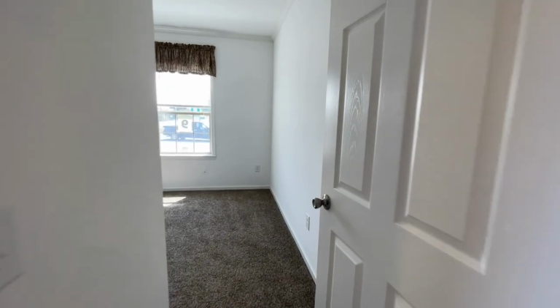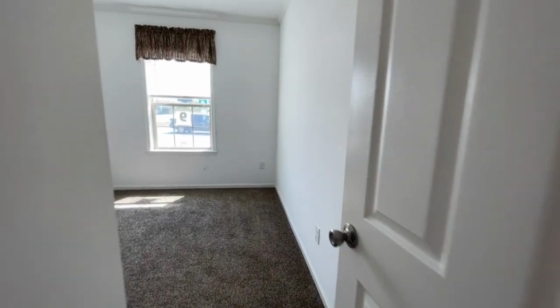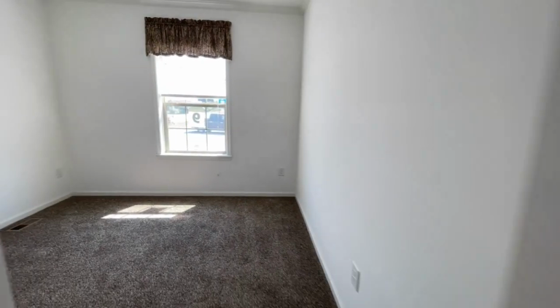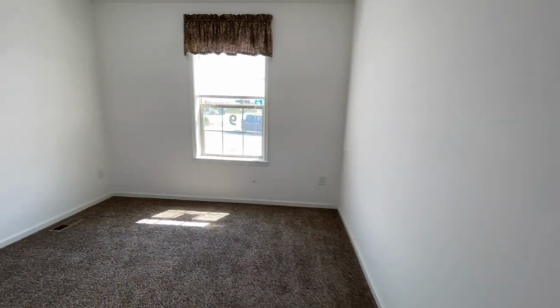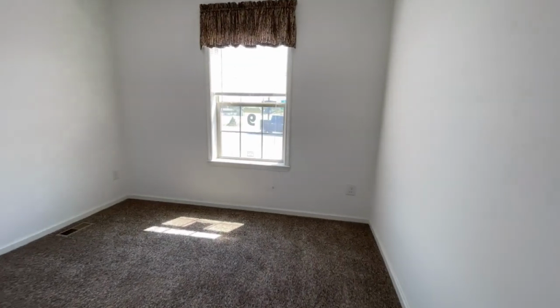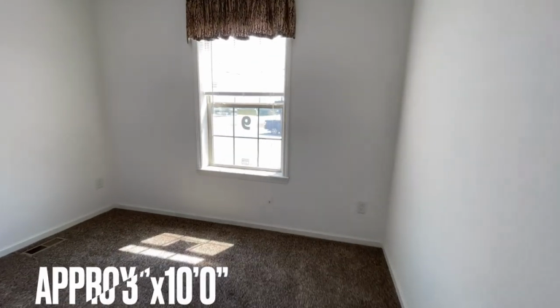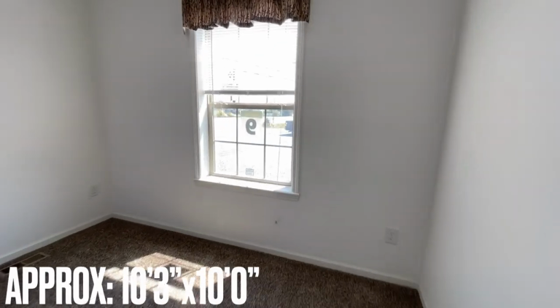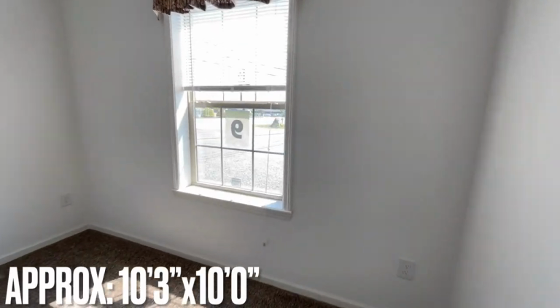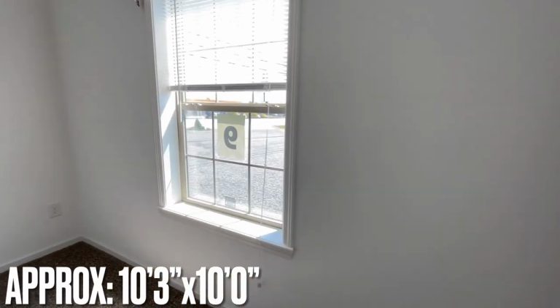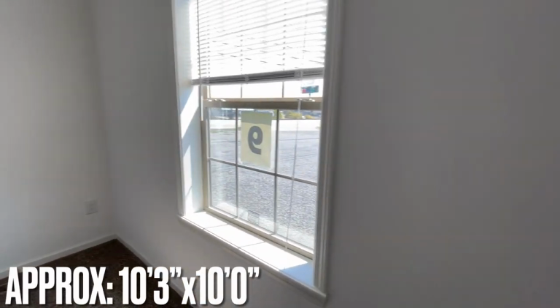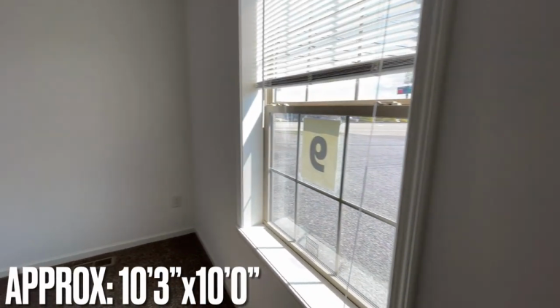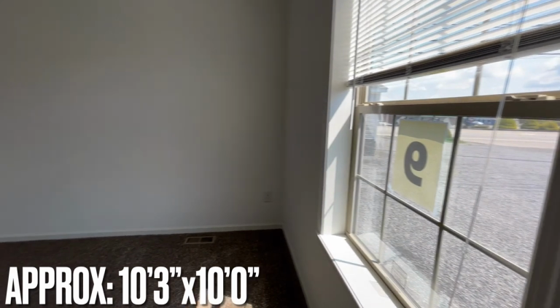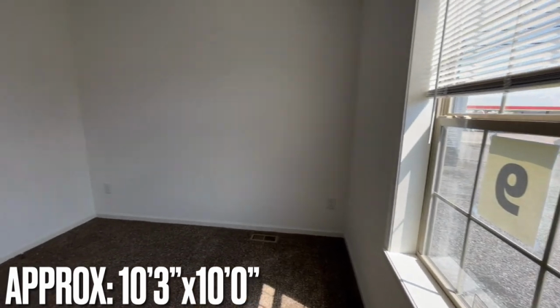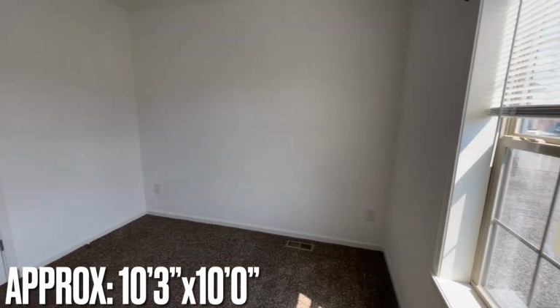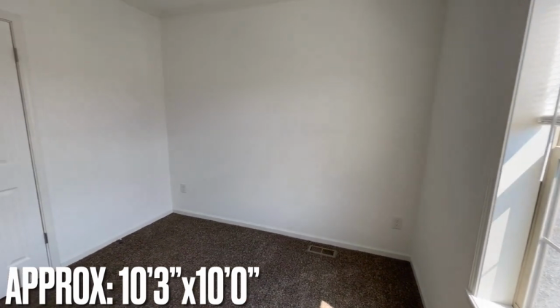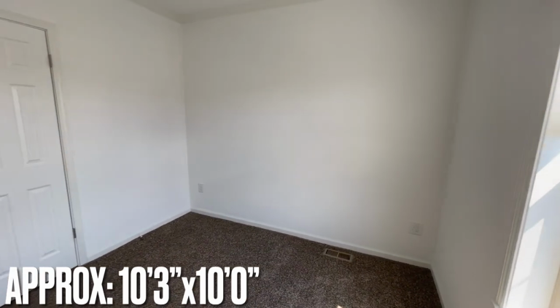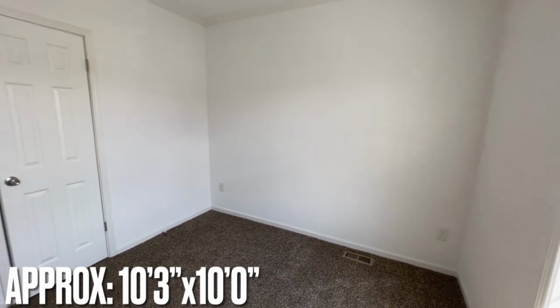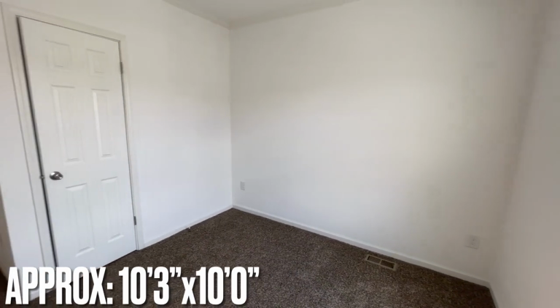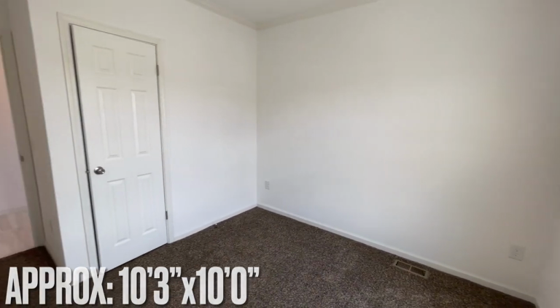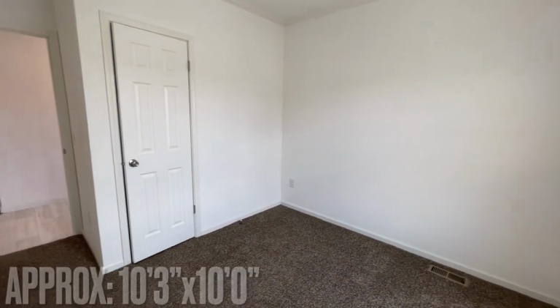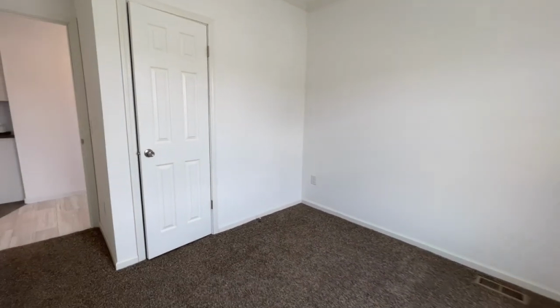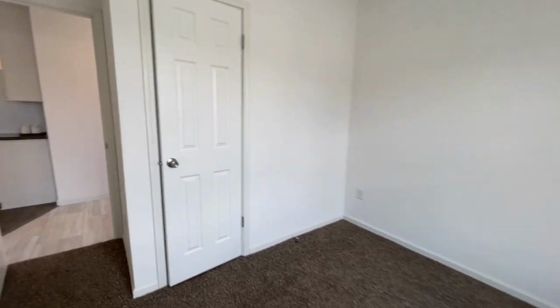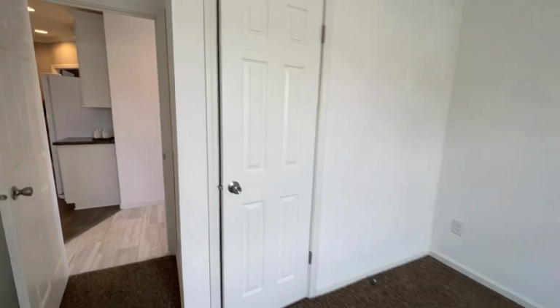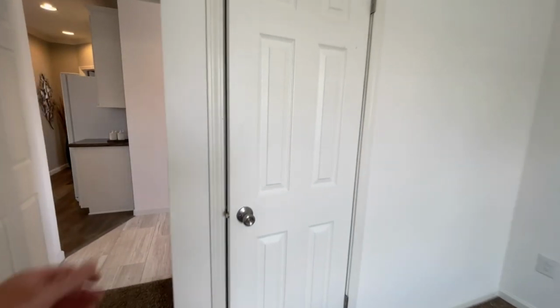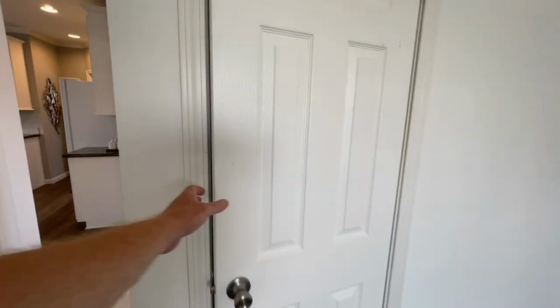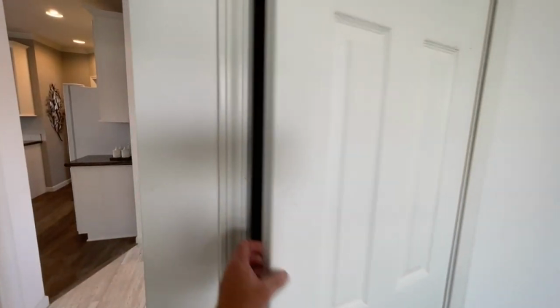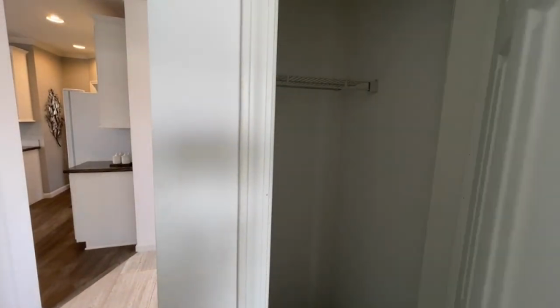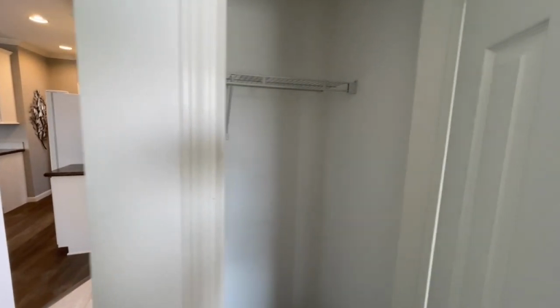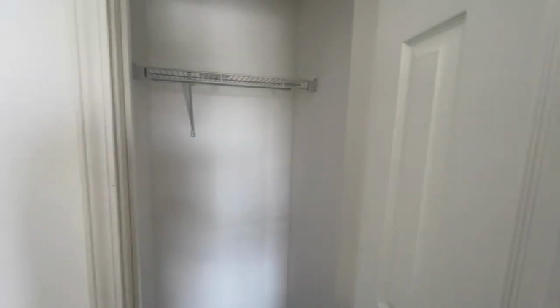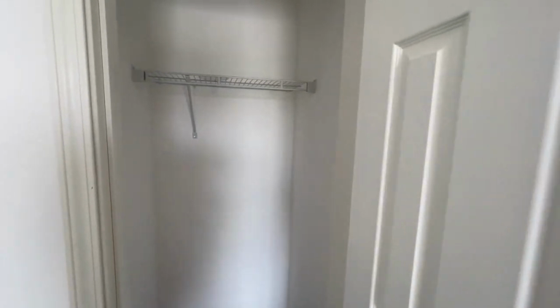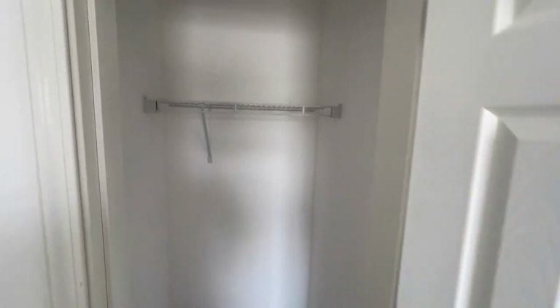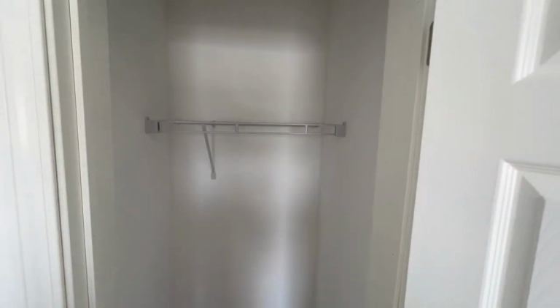Sitting at the front of the house, this is the first bedroom. You've got a window, a good sized bedroom, and then a closet.